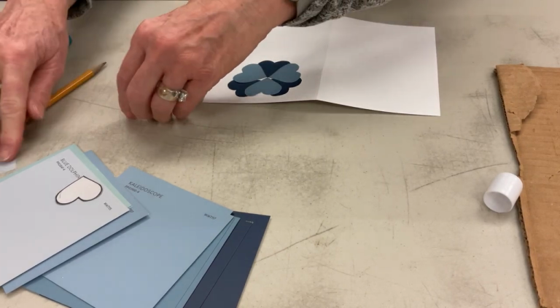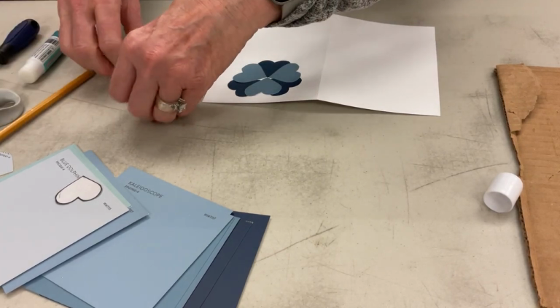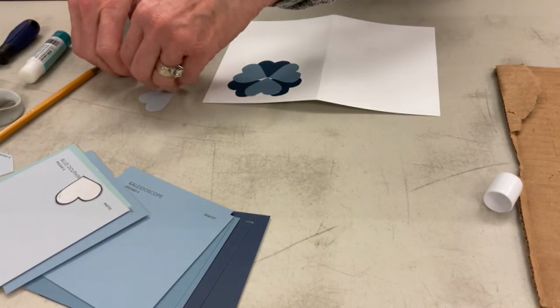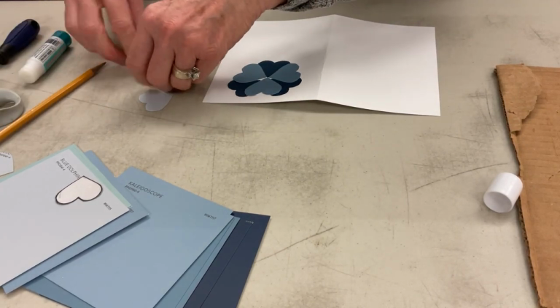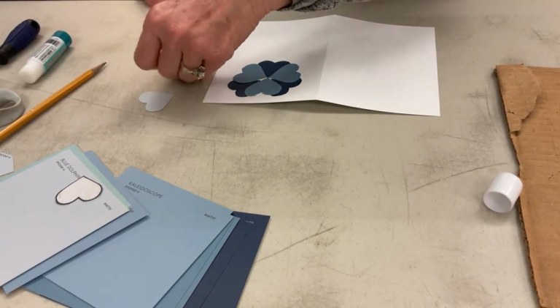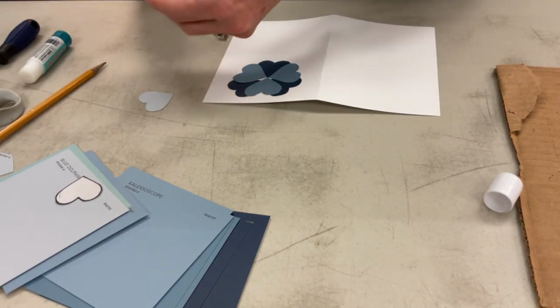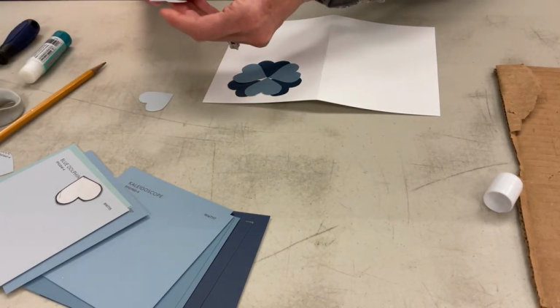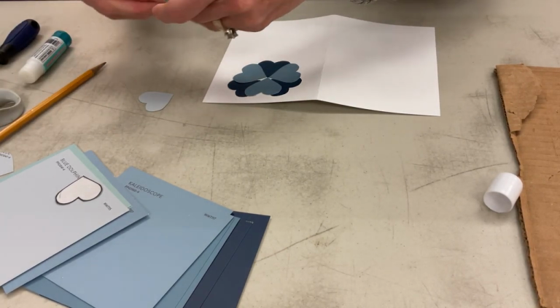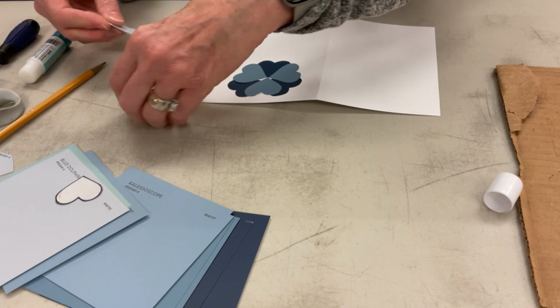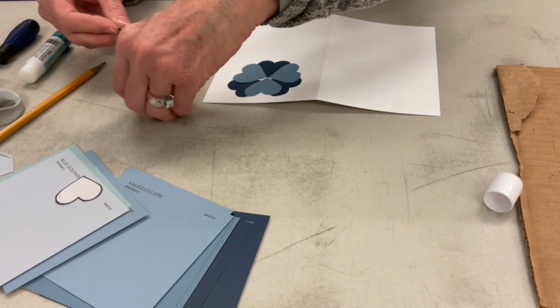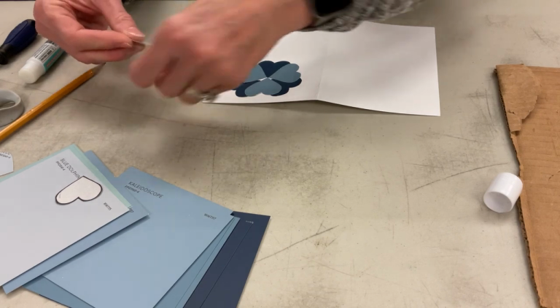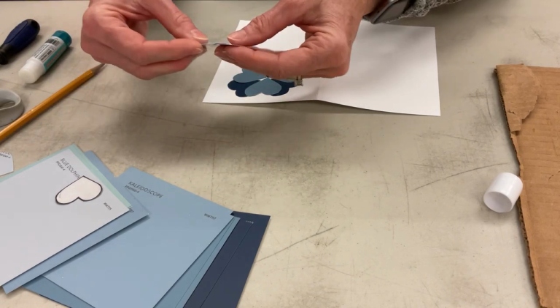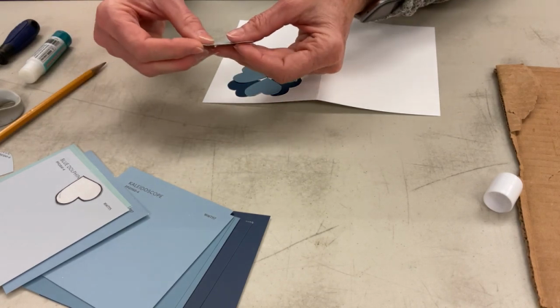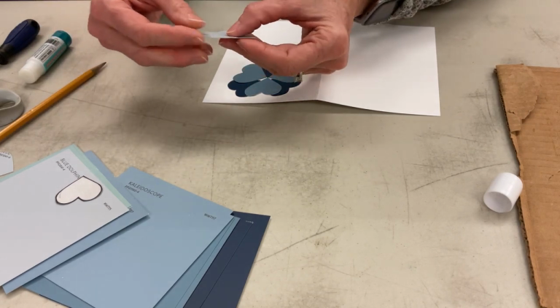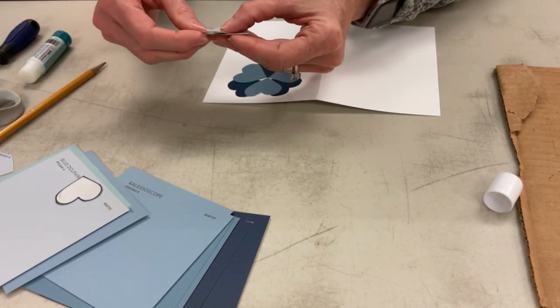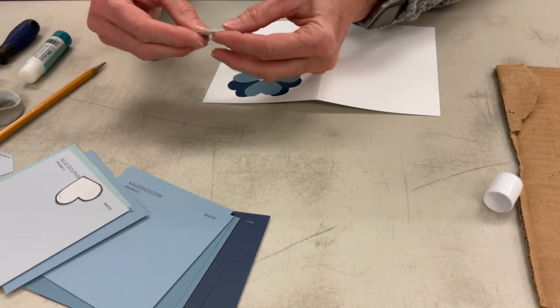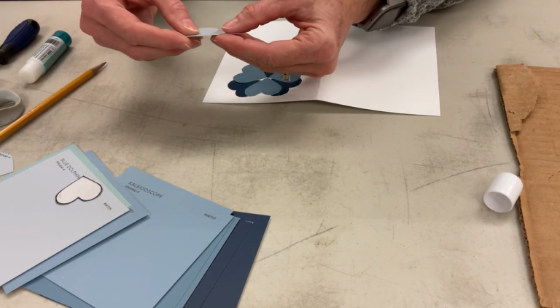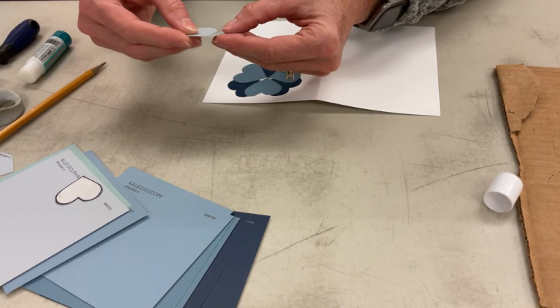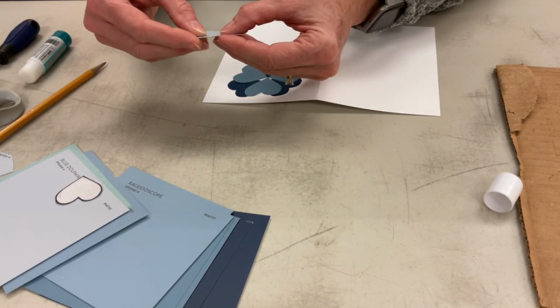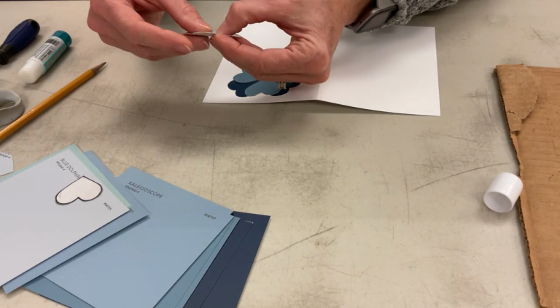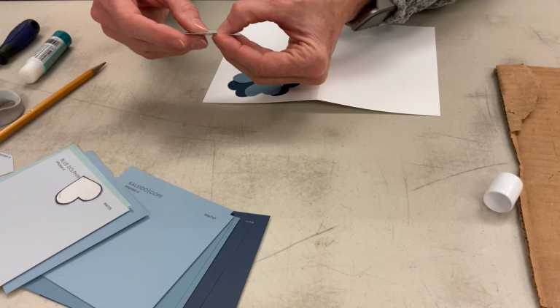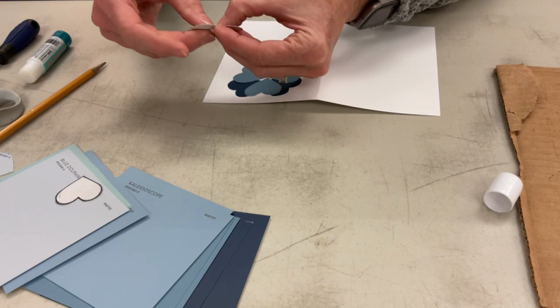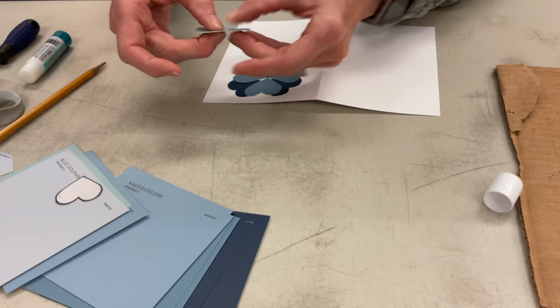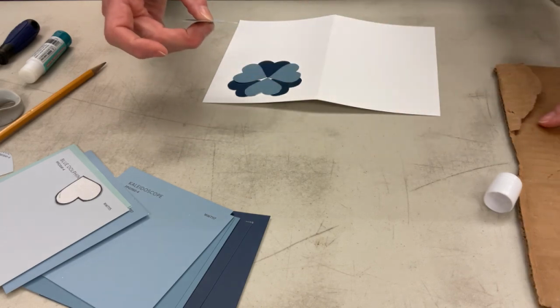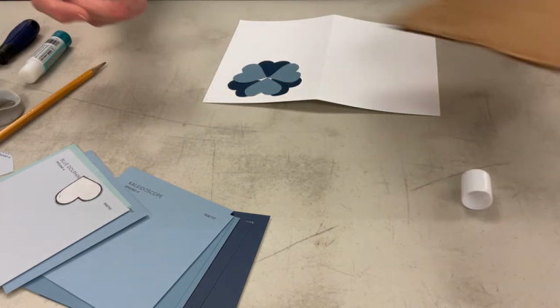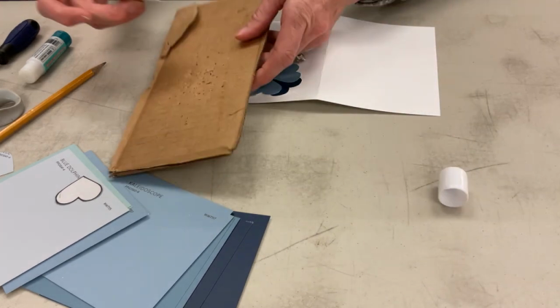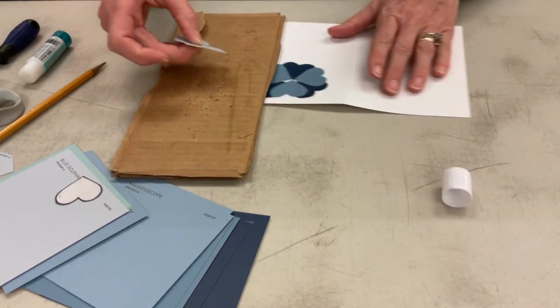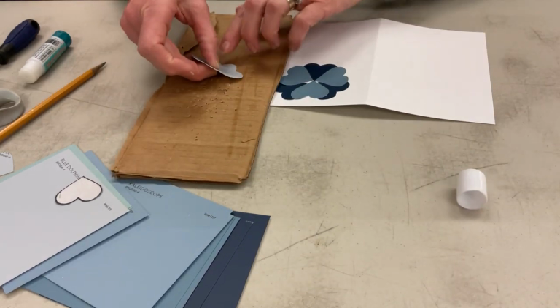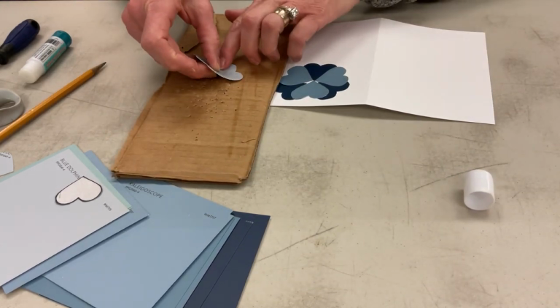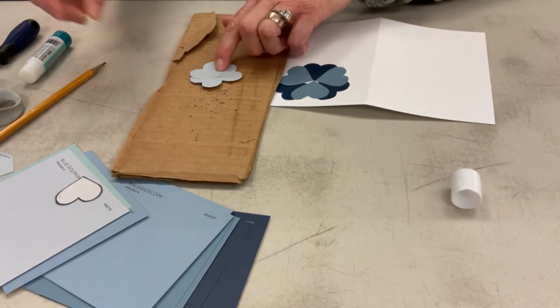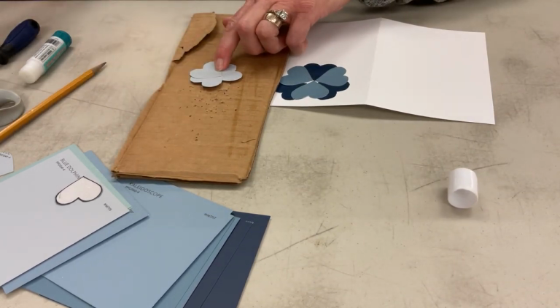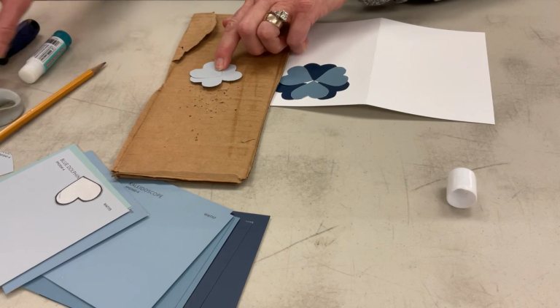For my last three, these are going to be pretty close together — they're the center of the flower. So I'm going to overlap them pretty well because I'm going to put a hole in the middle of them.